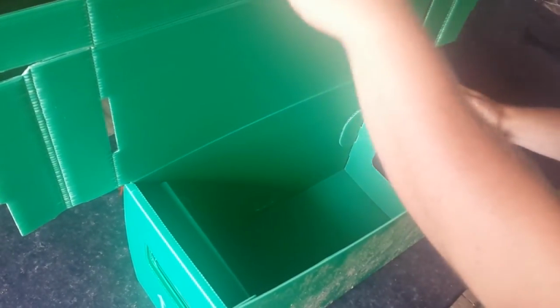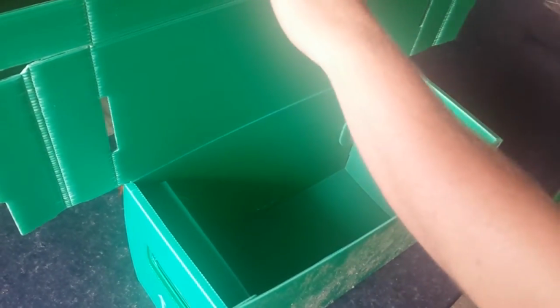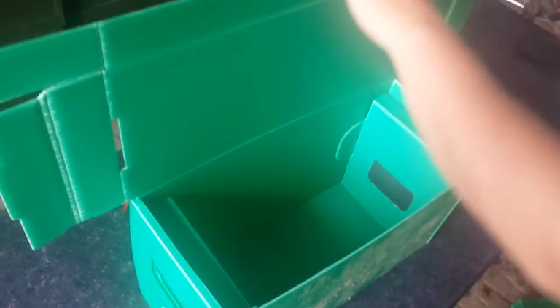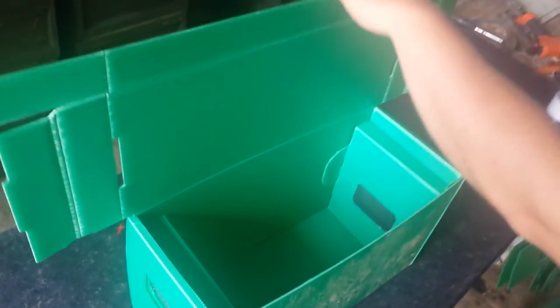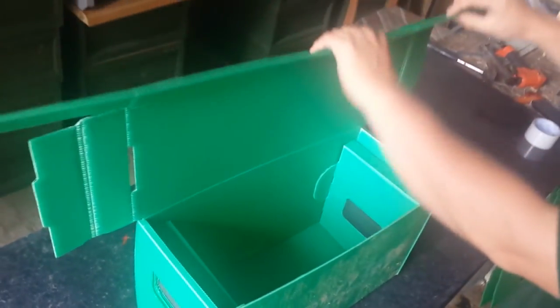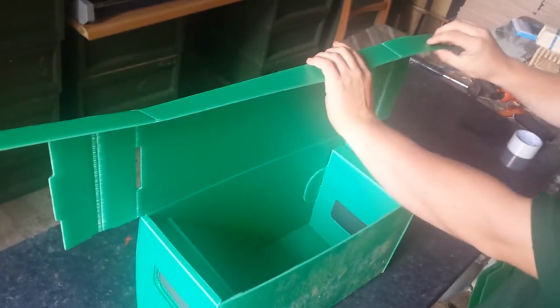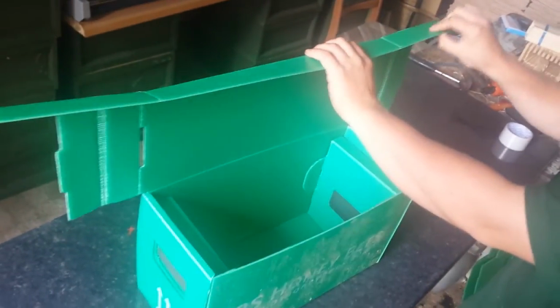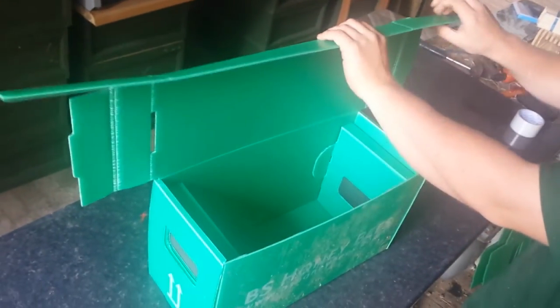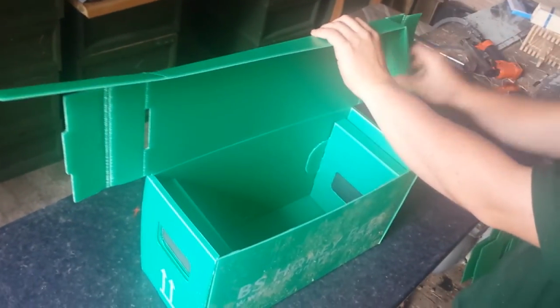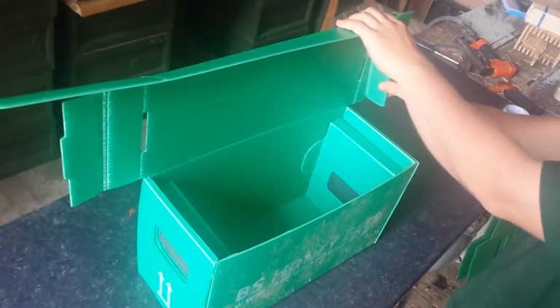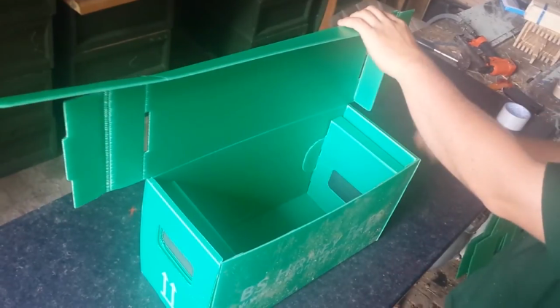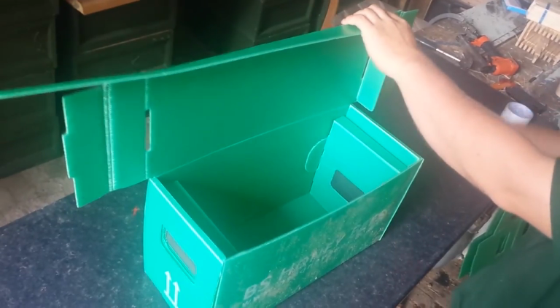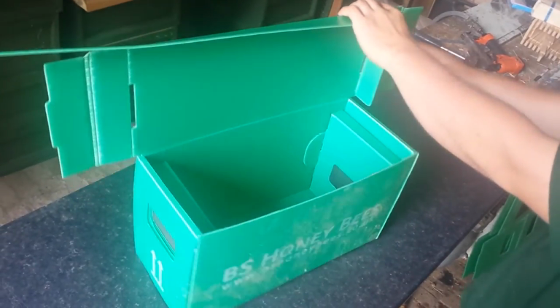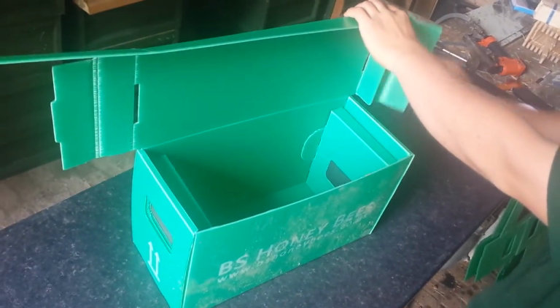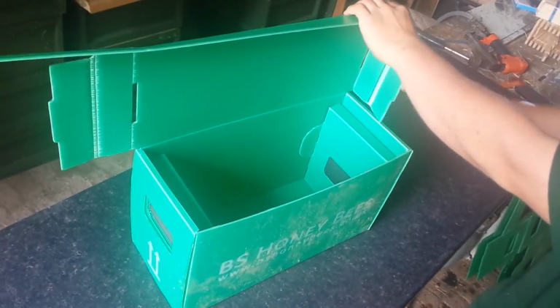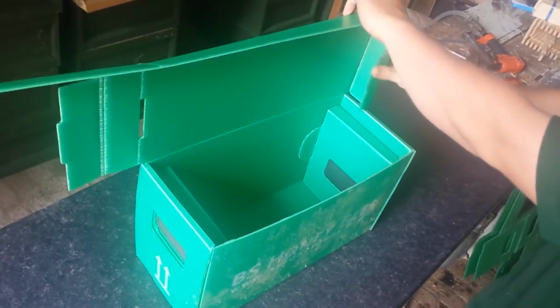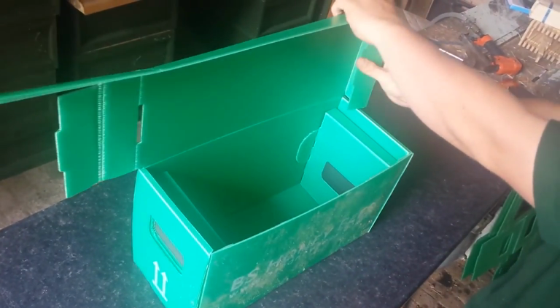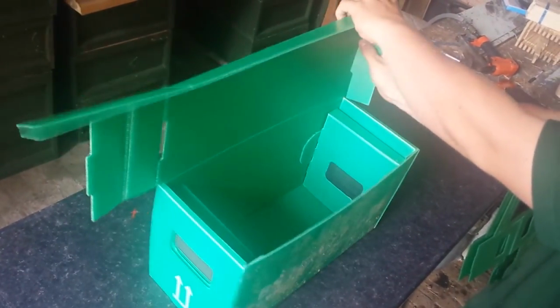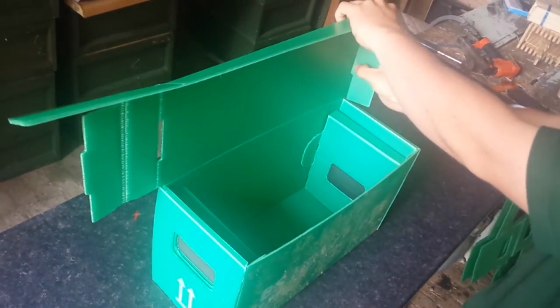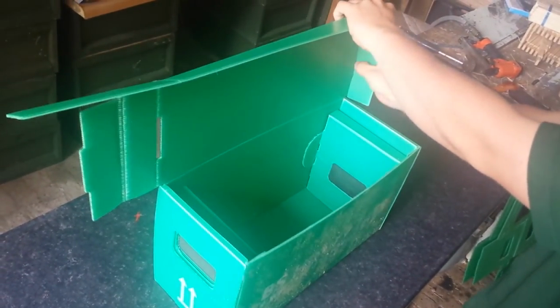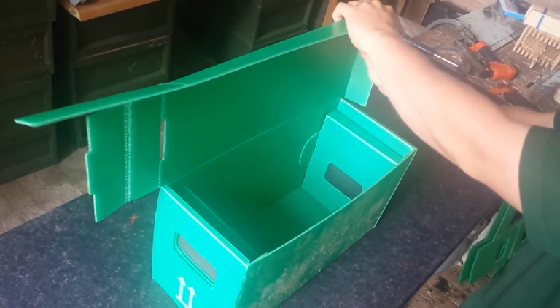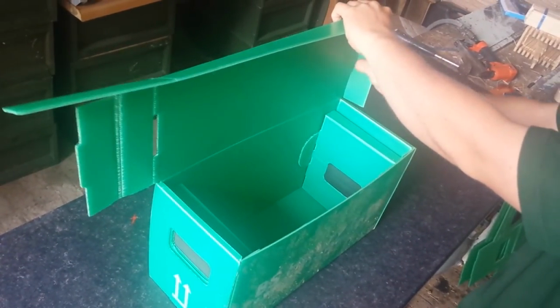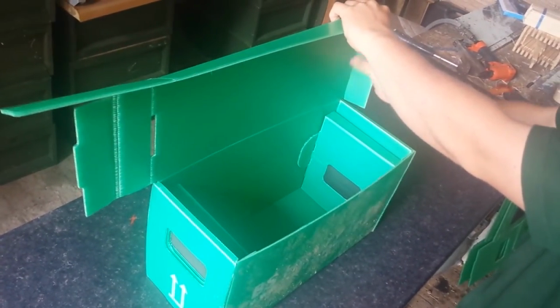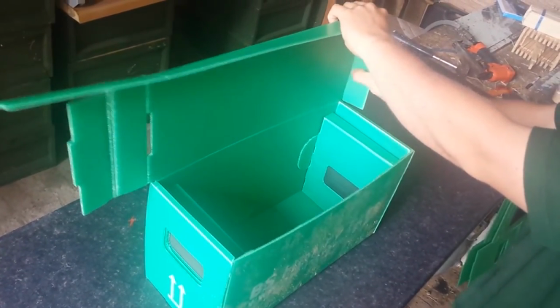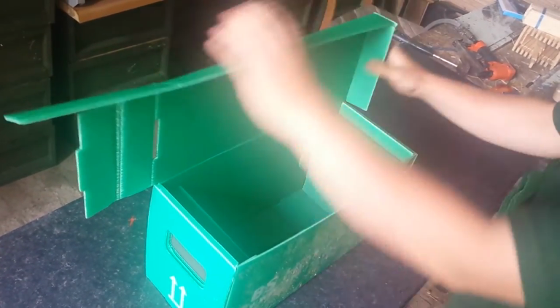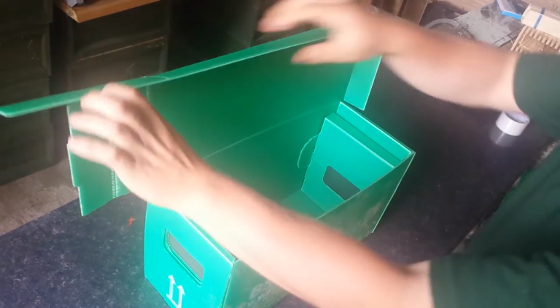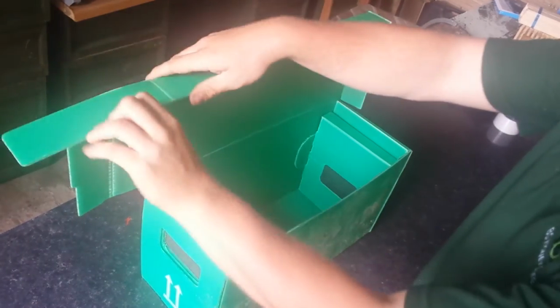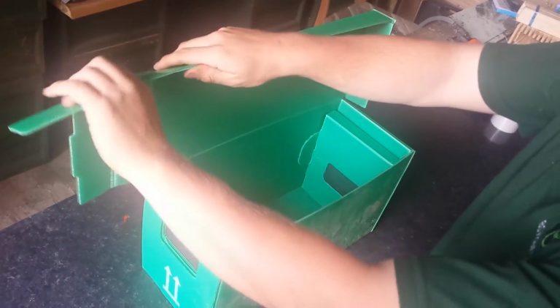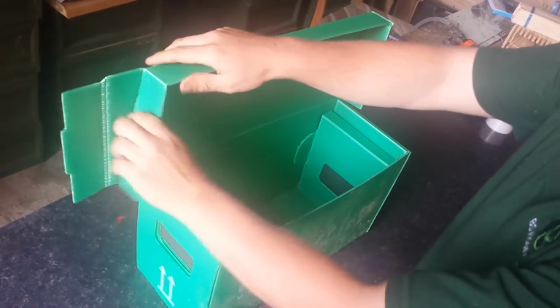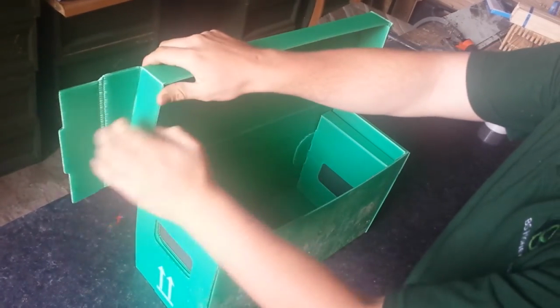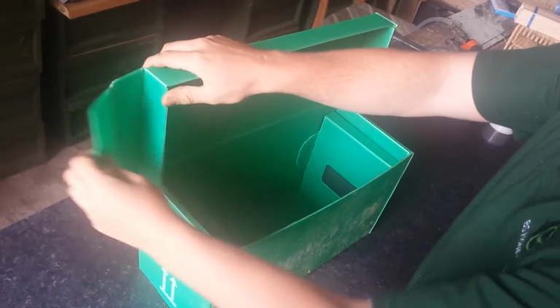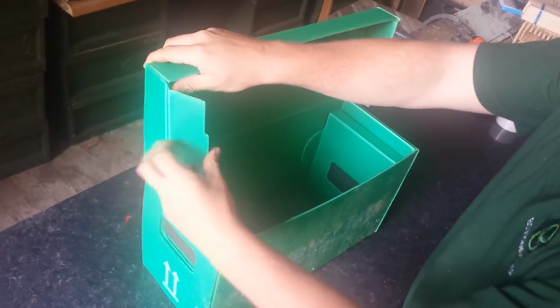Now for the roof, it just folds like so. Put it into position there, and again on that side.